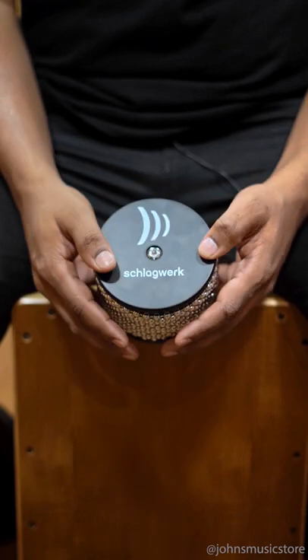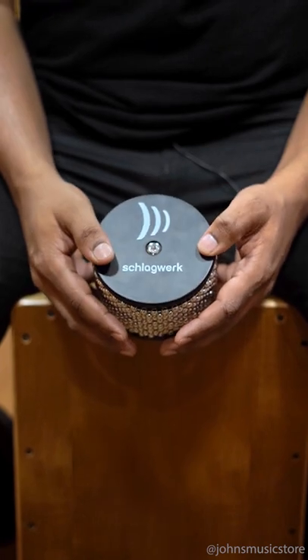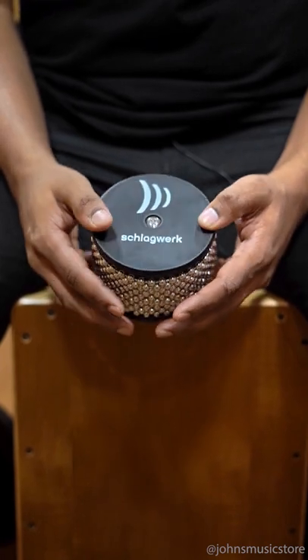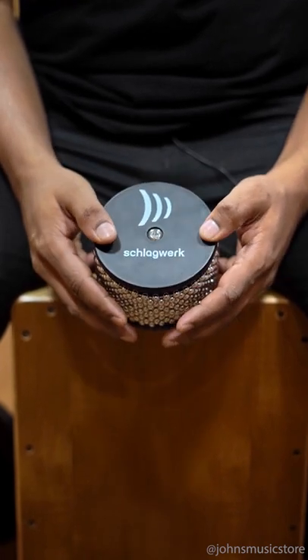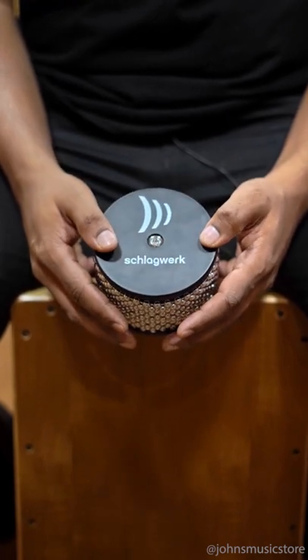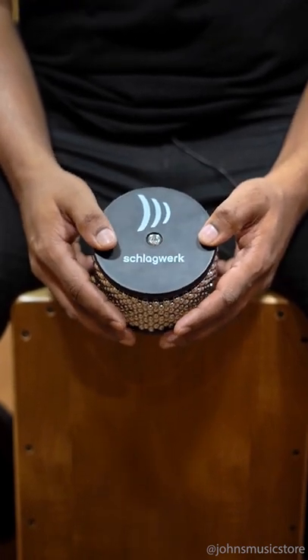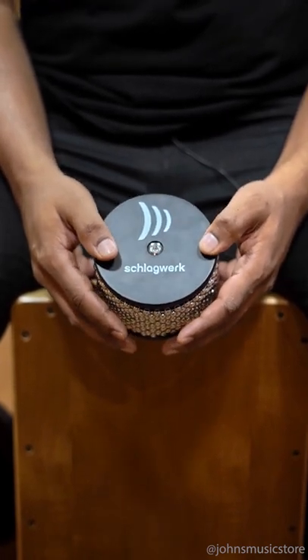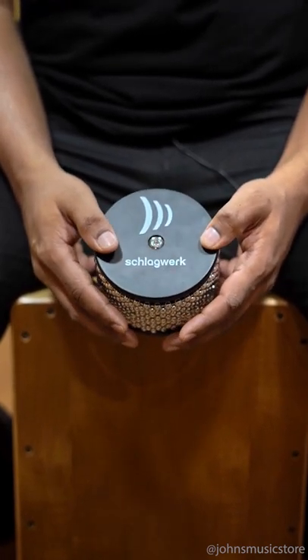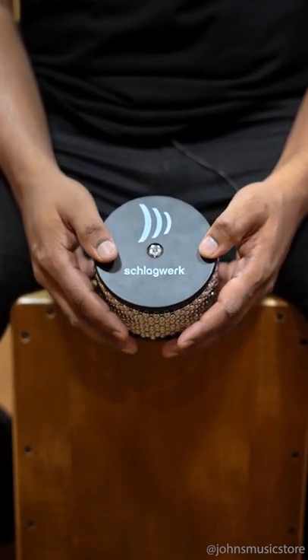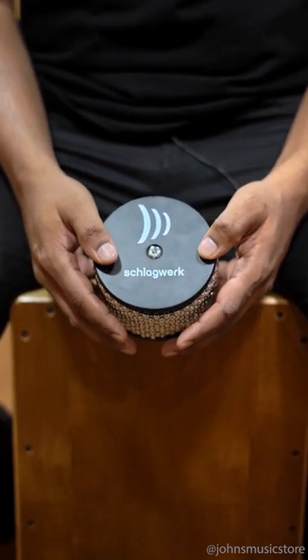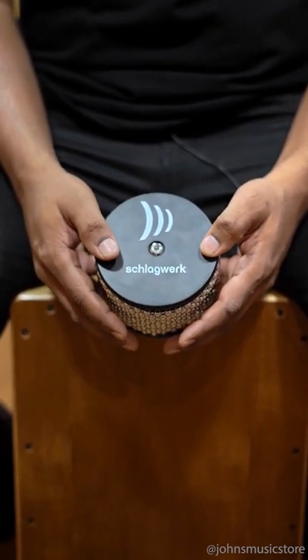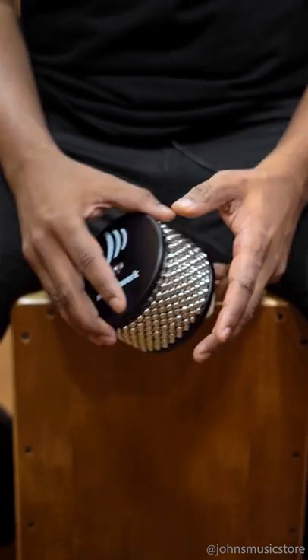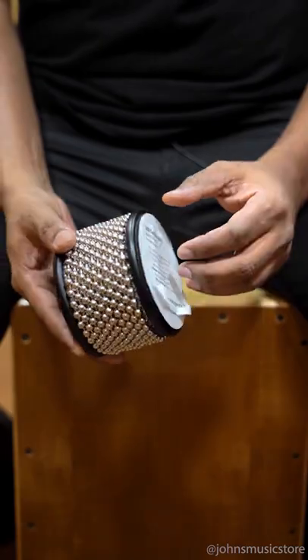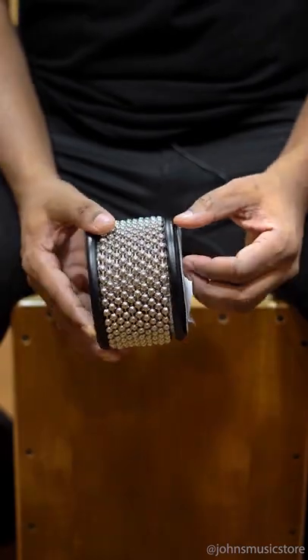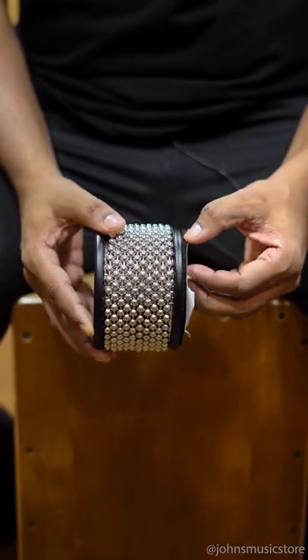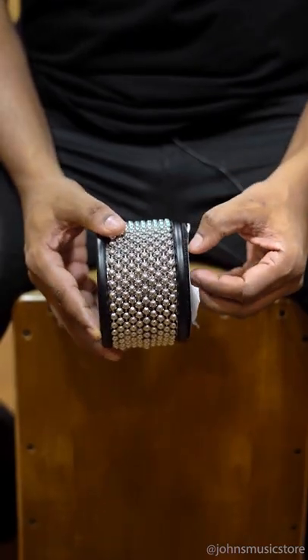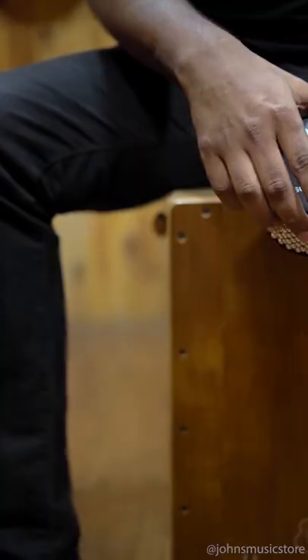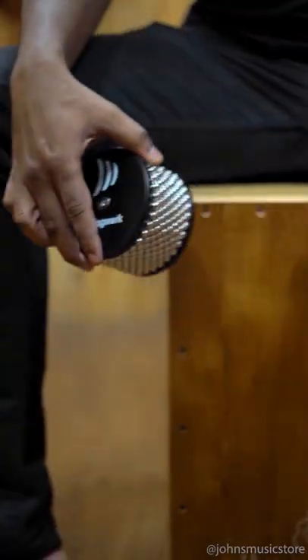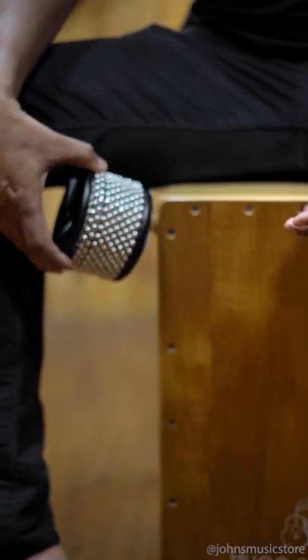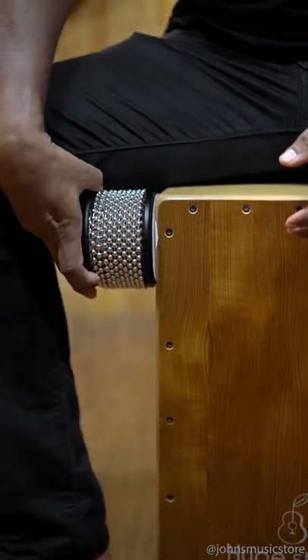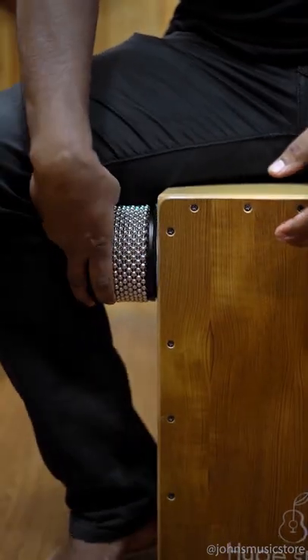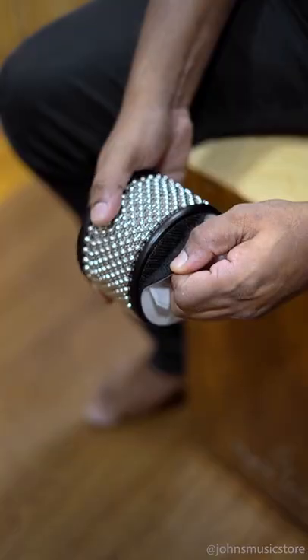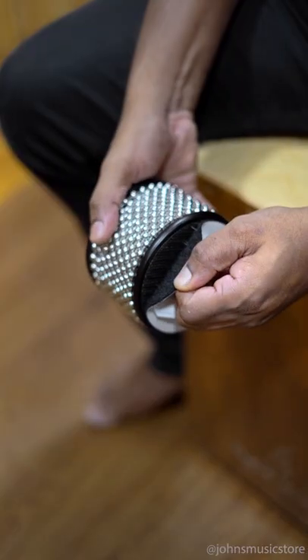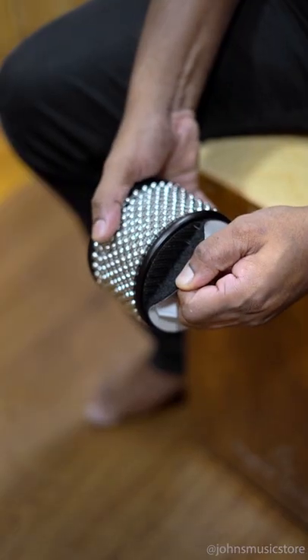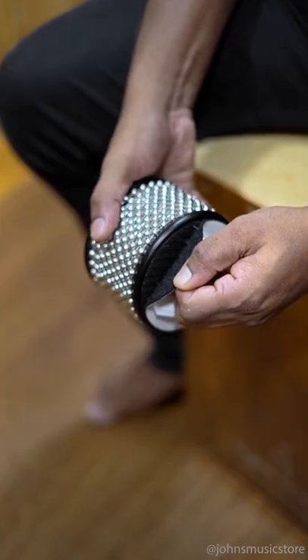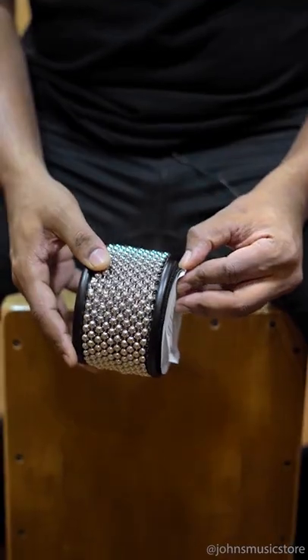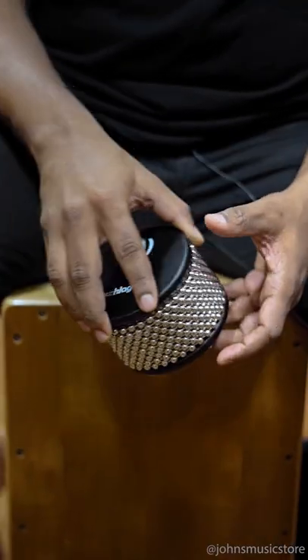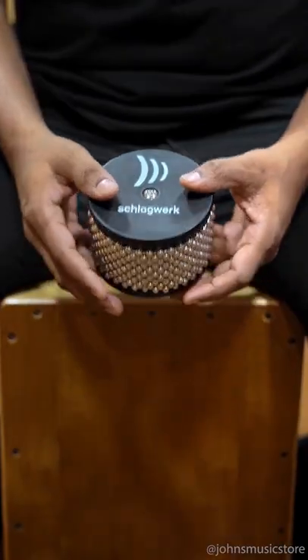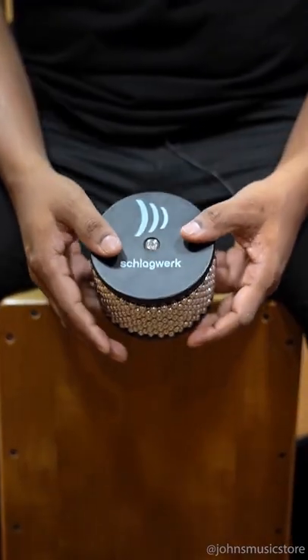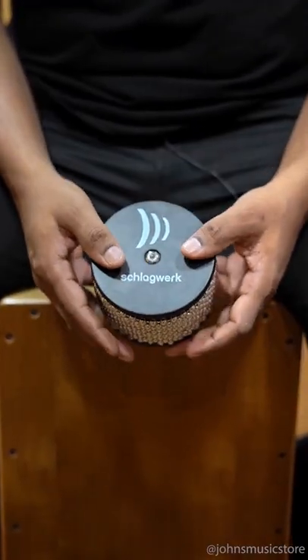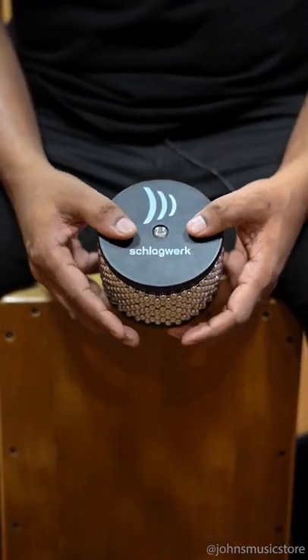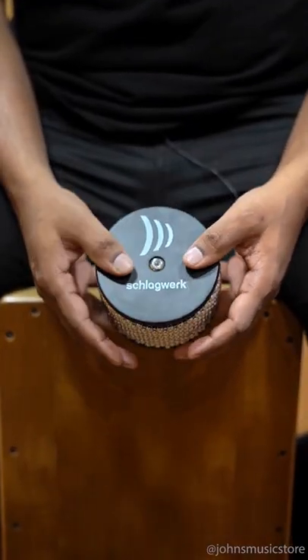Make your percussions more interesting with the Schlagwerk CCA30 Cajon Cabasa. This has an adhesive sticker which you can attach to the Cajon right here. You can also remove it — there's a Velcro on it, and you can create some interesting sounds.